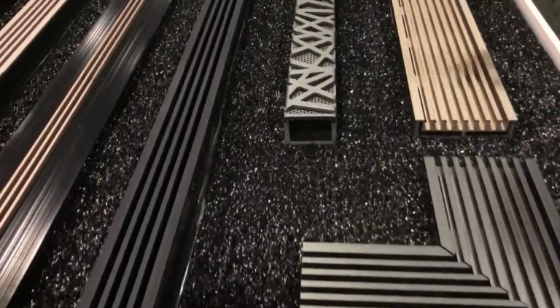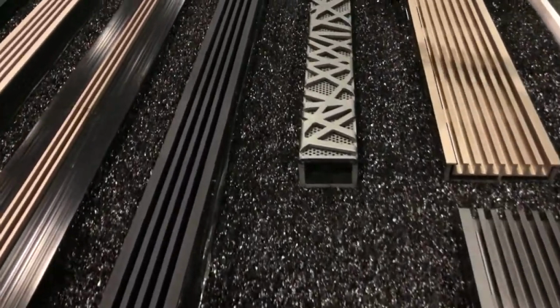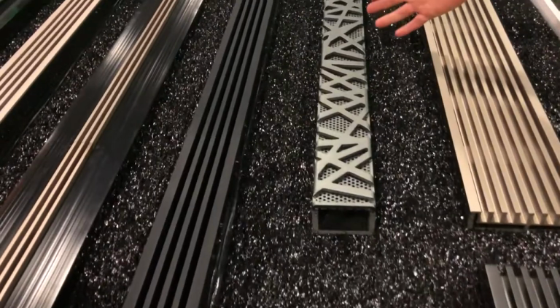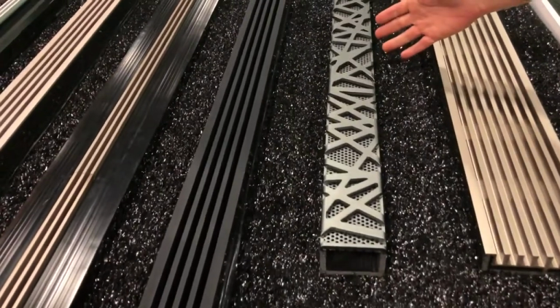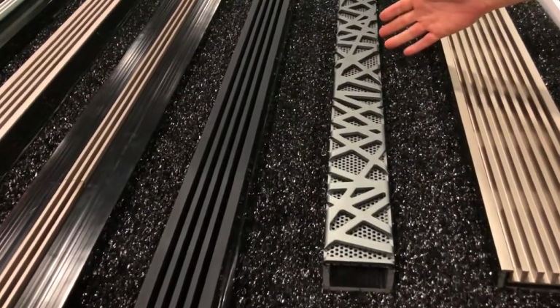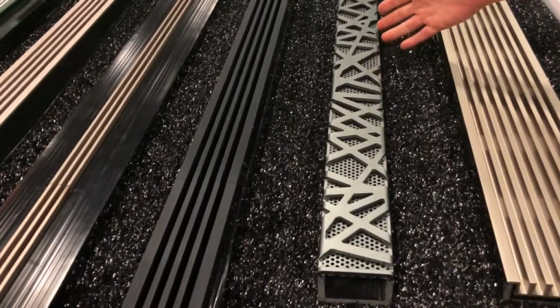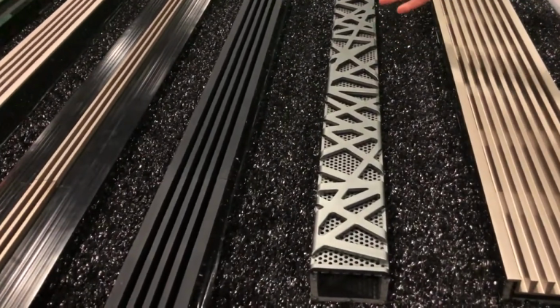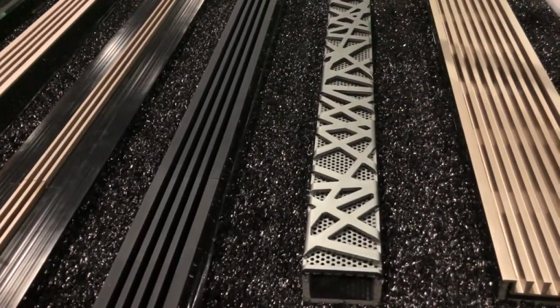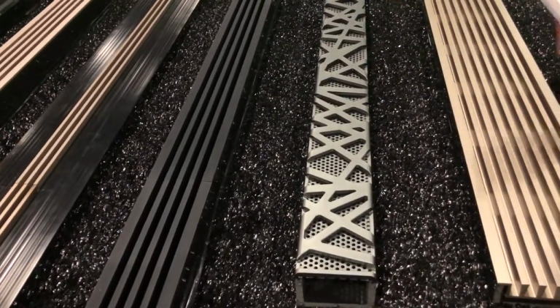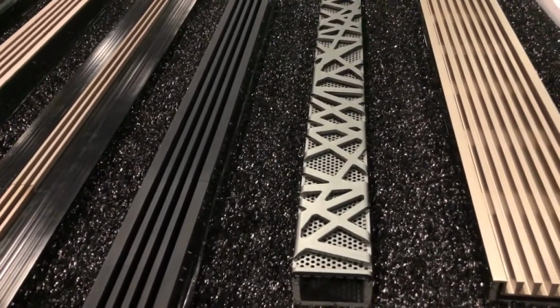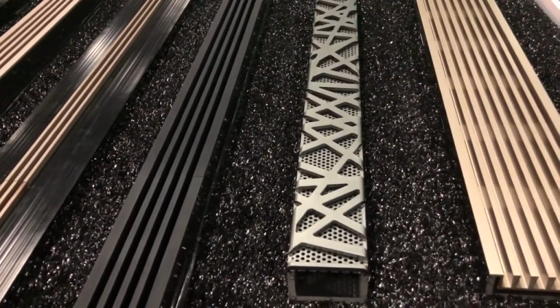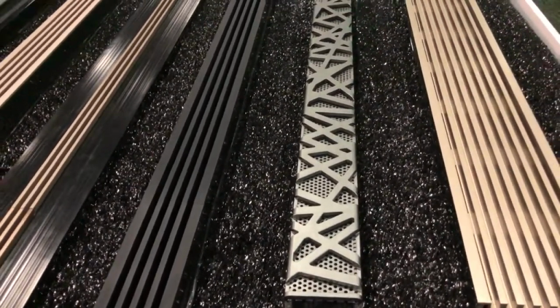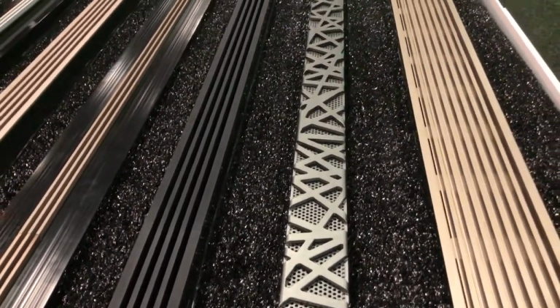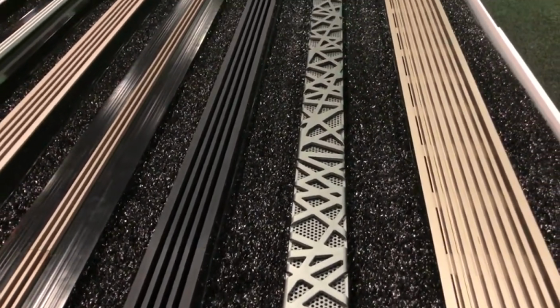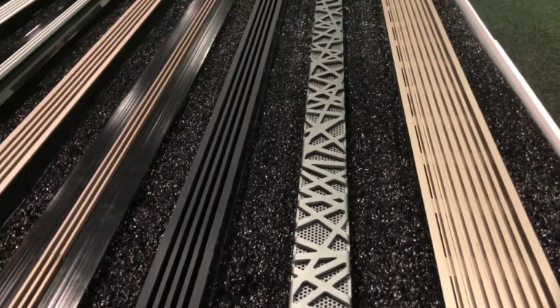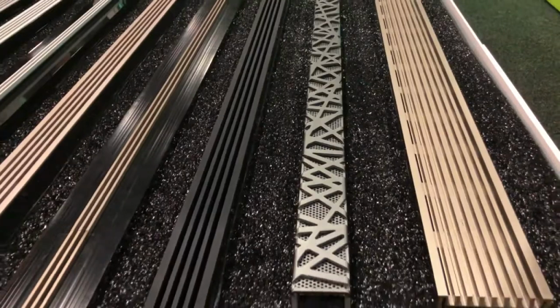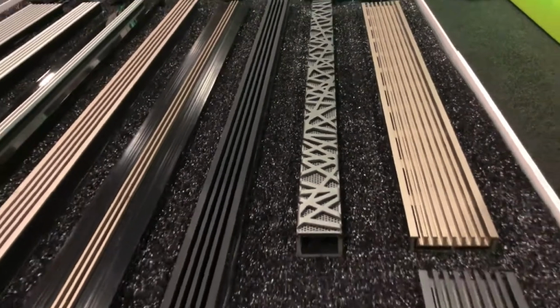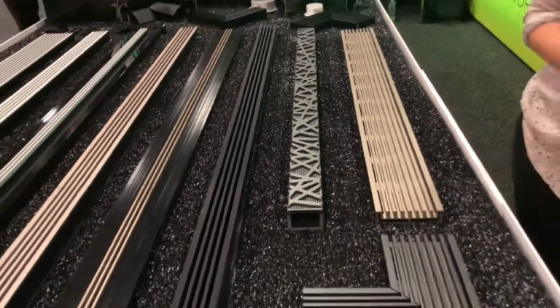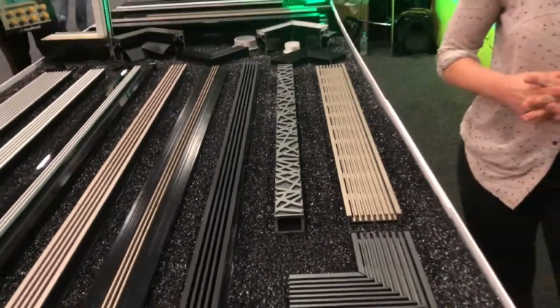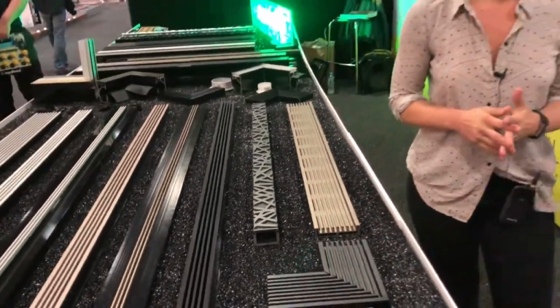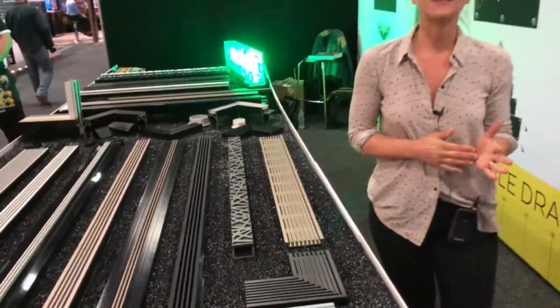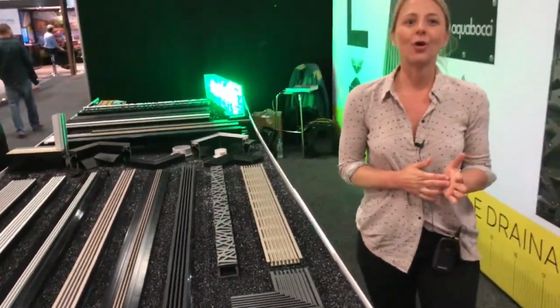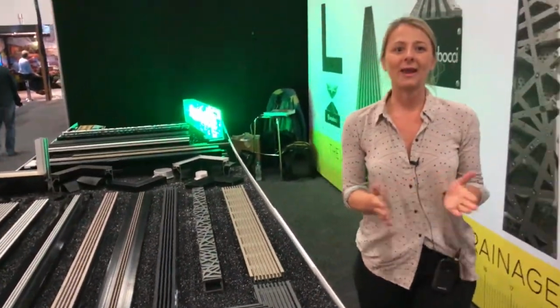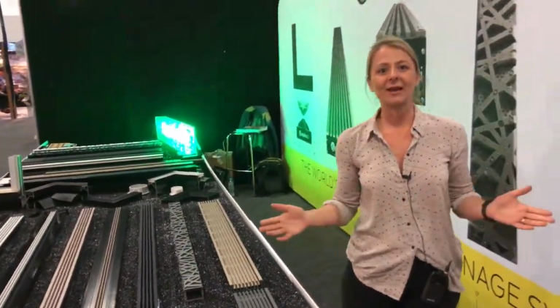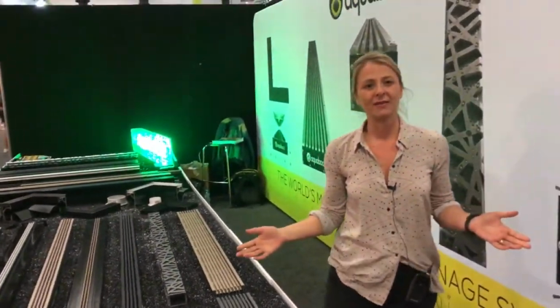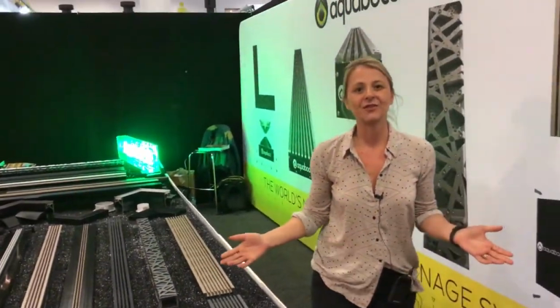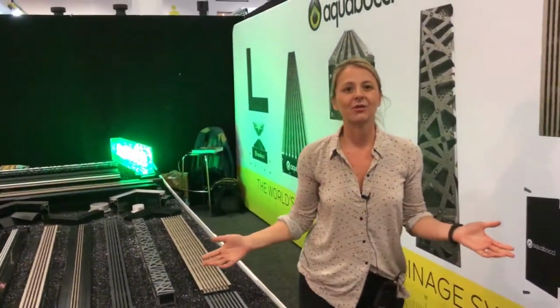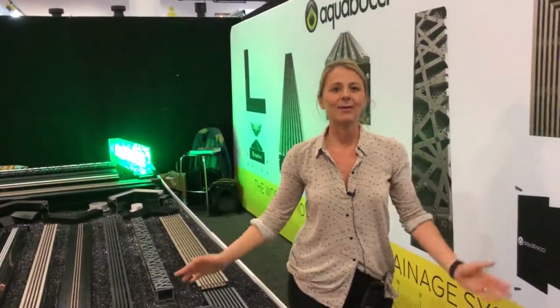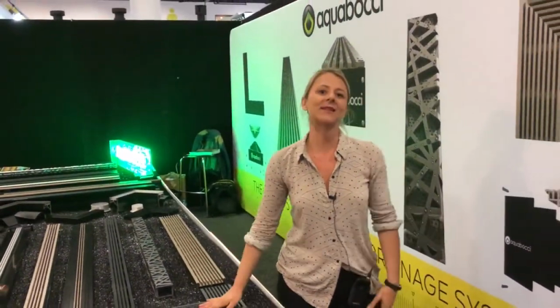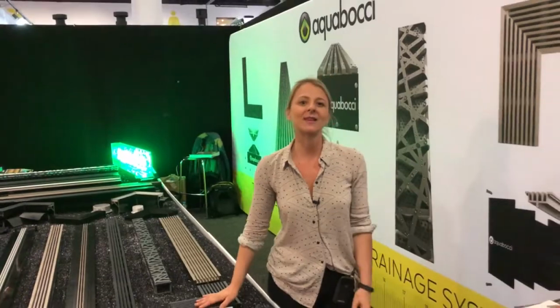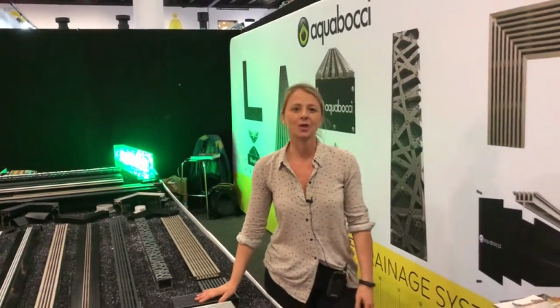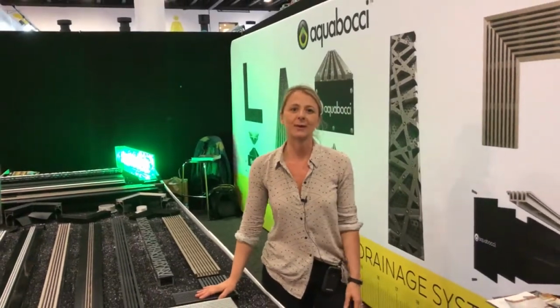We also have a beautiful drain on feature here today — it's our ribbon drain, also available in four colours. If you'd like to see more about our drains or have a touch and feel, come and see us at the Sydney Home Show this weekend.